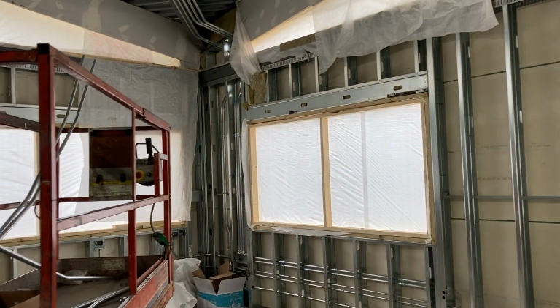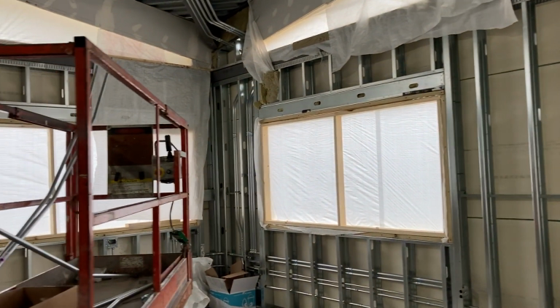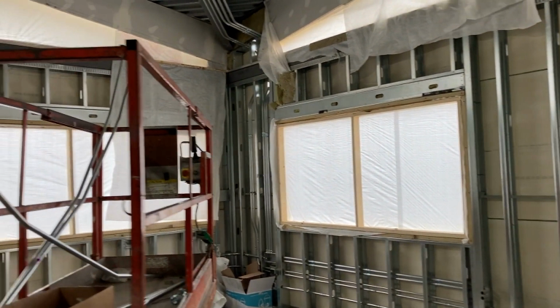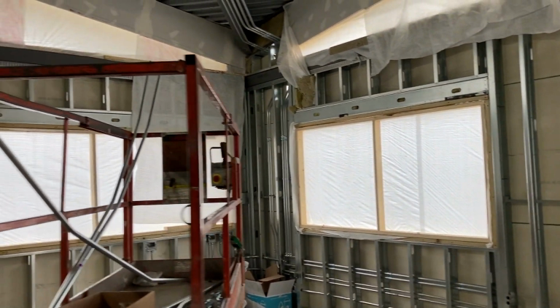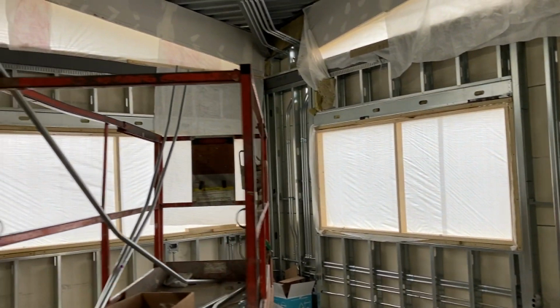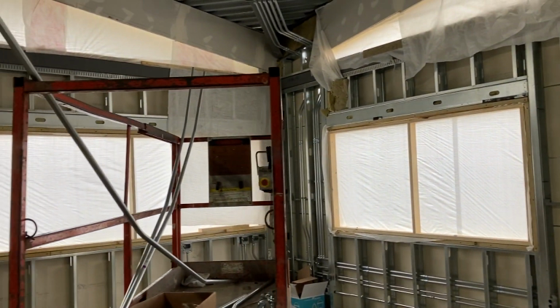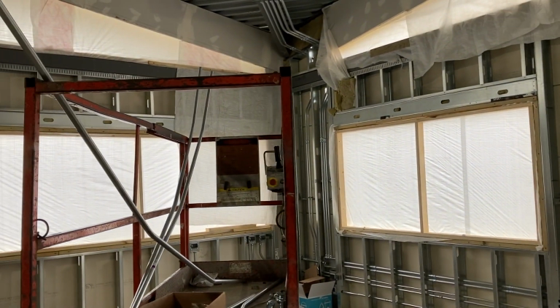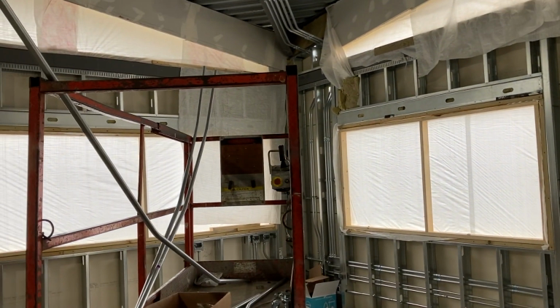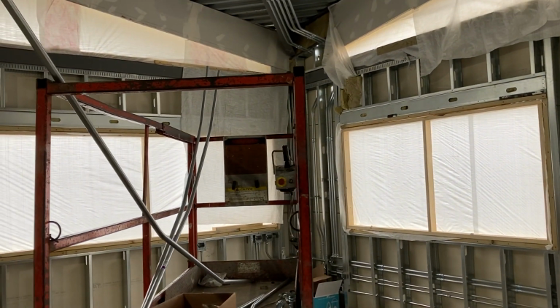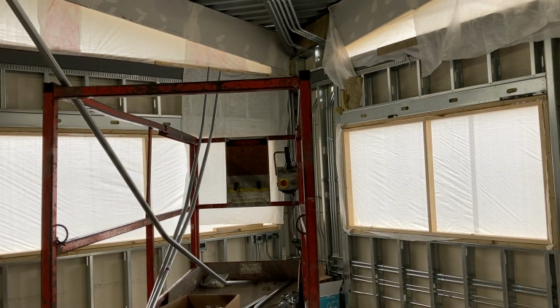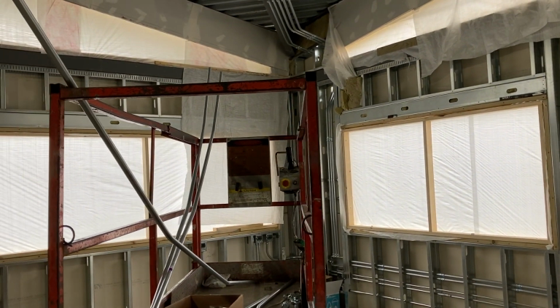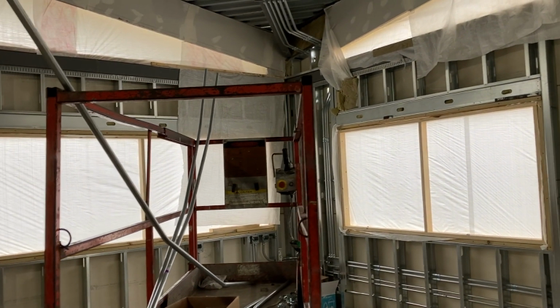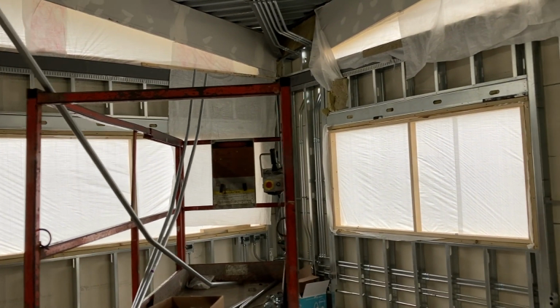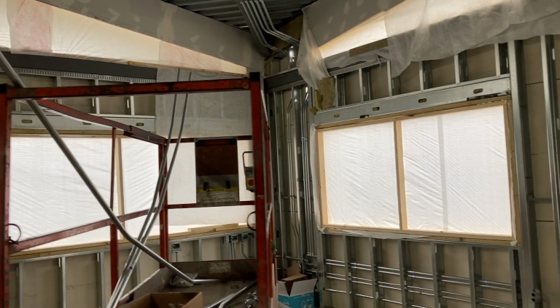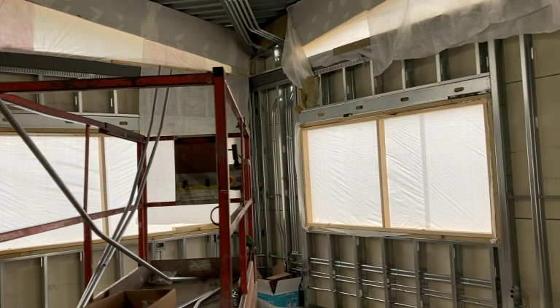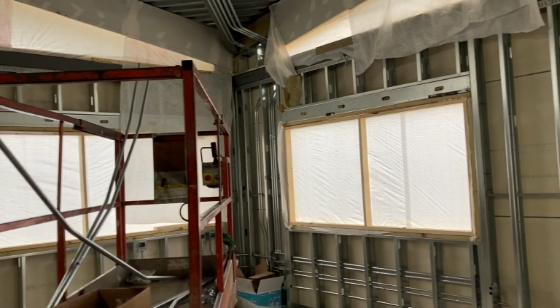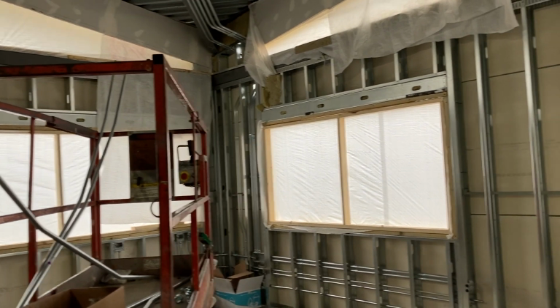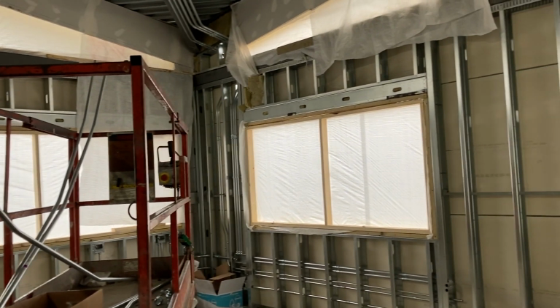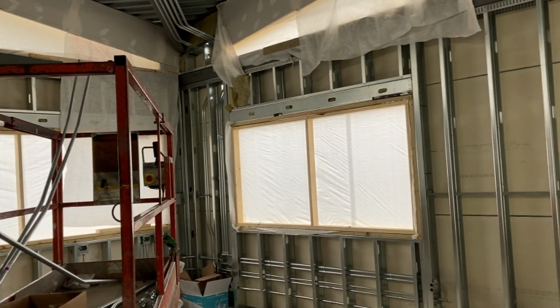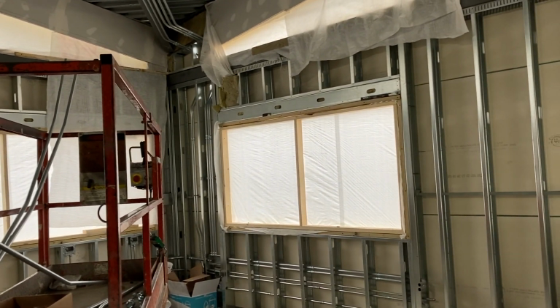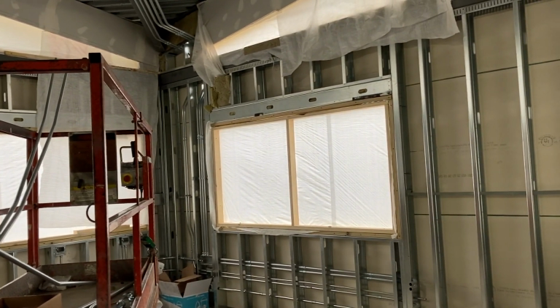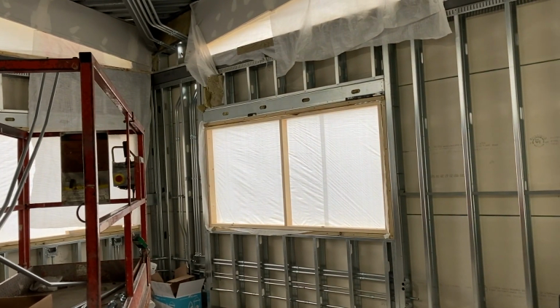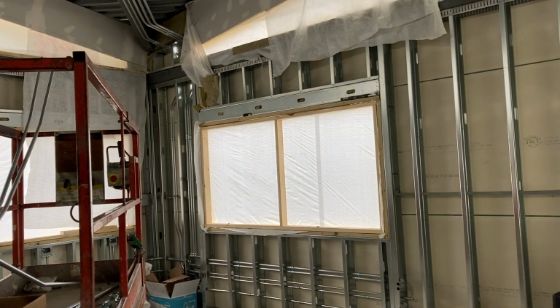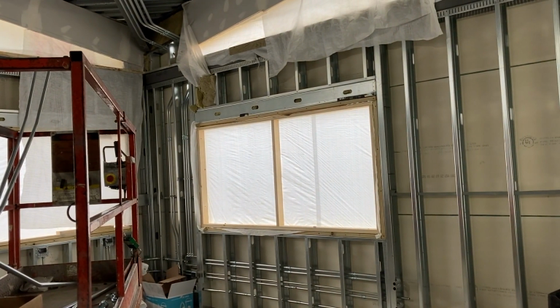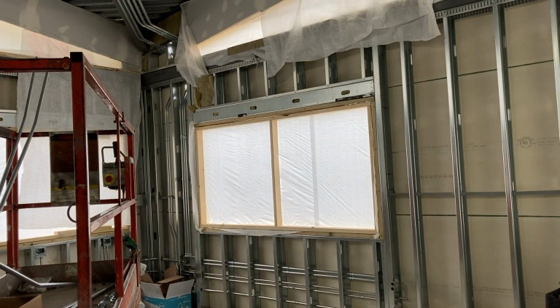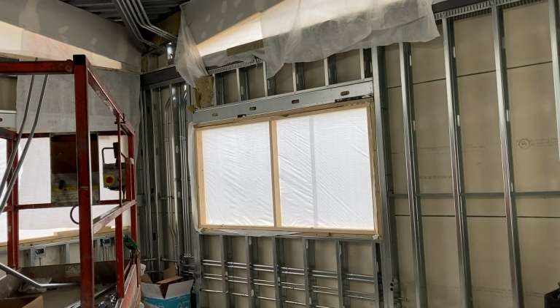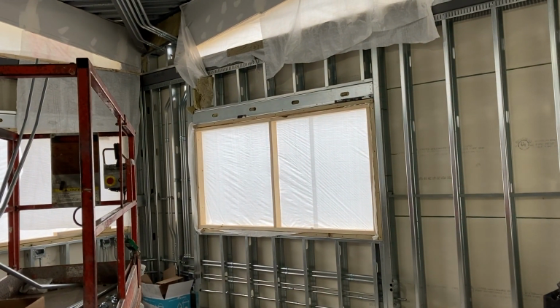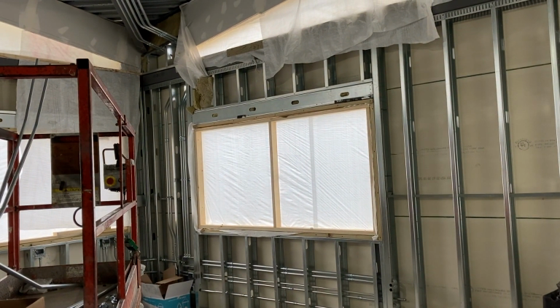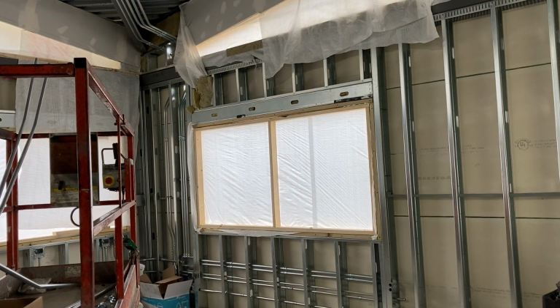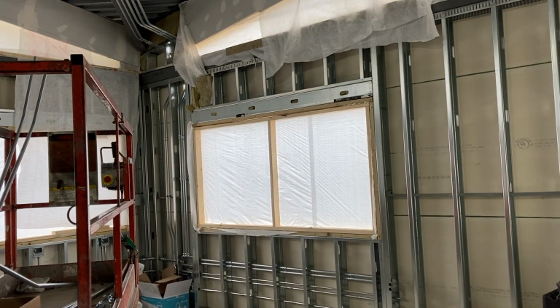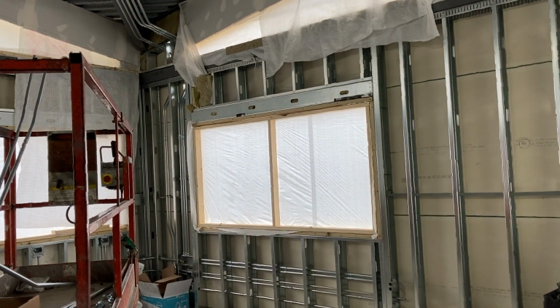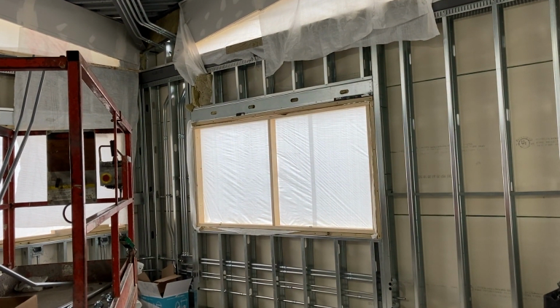We are very excited to get back at it here at Sportsman's in late July, hopefully early August 2021.